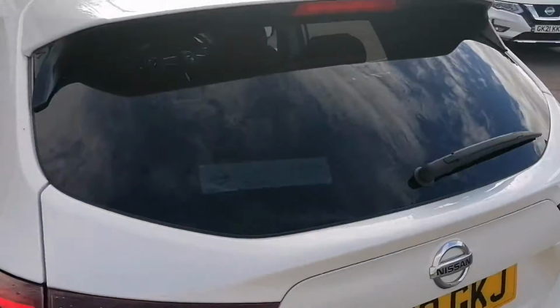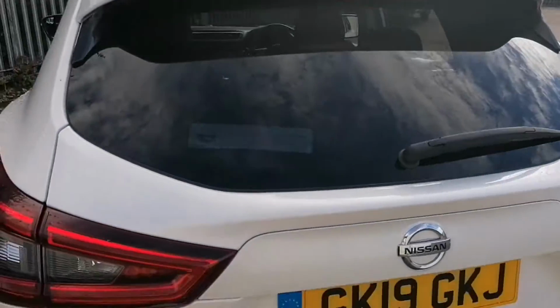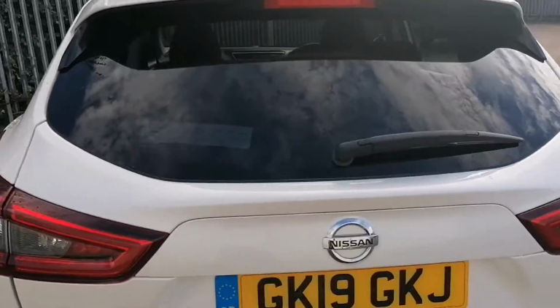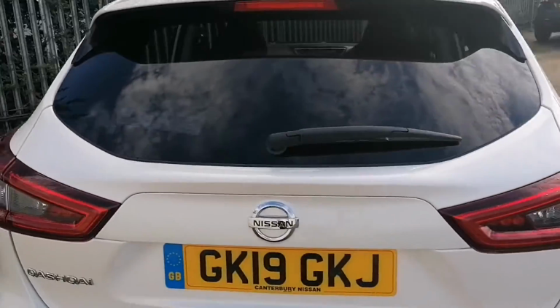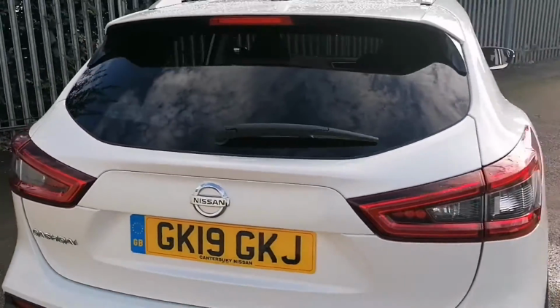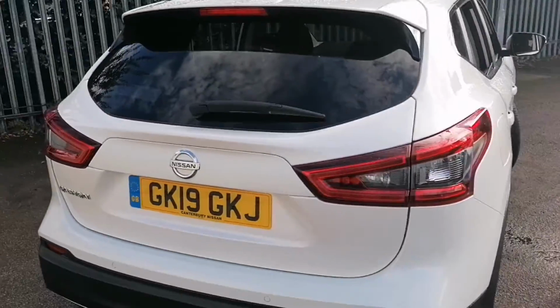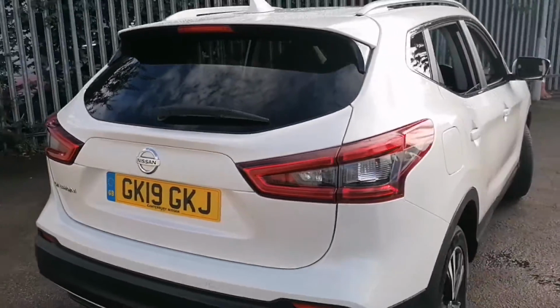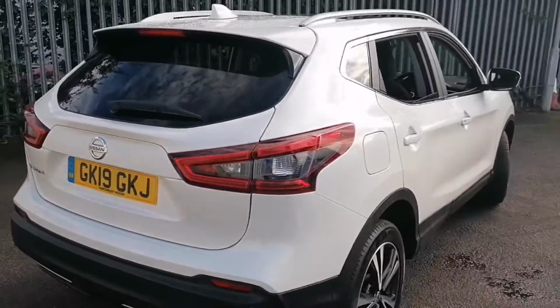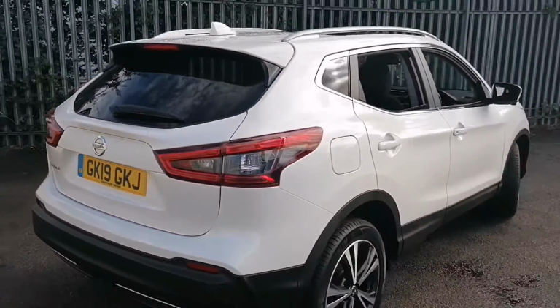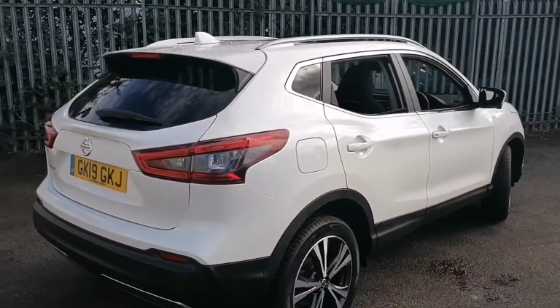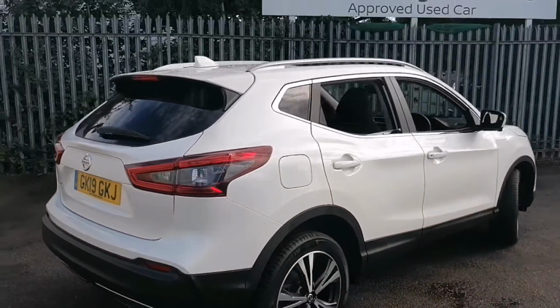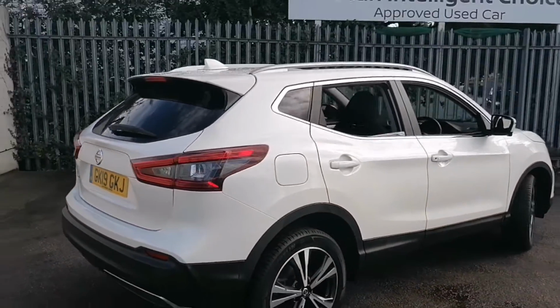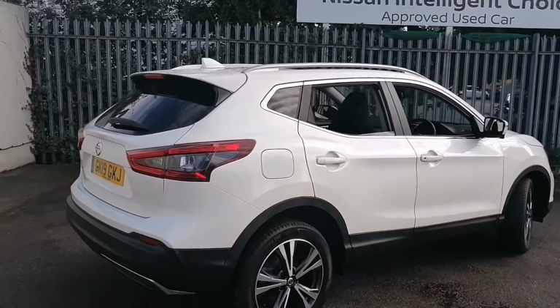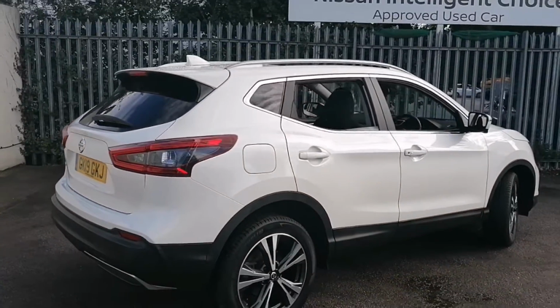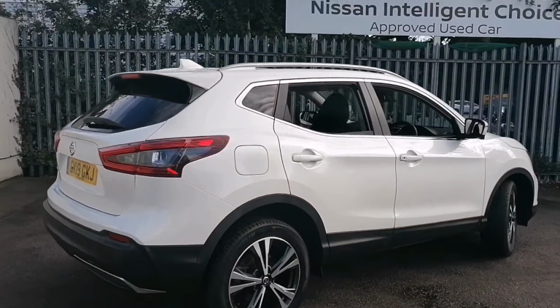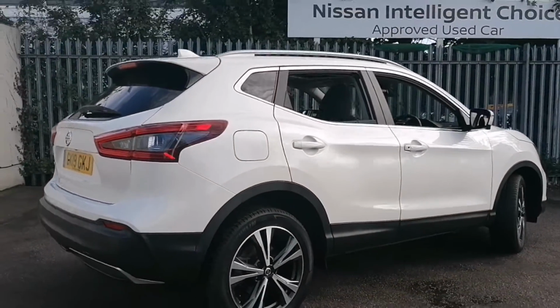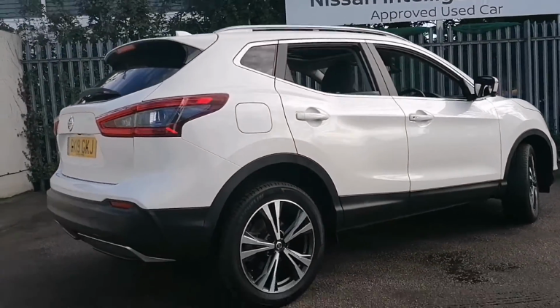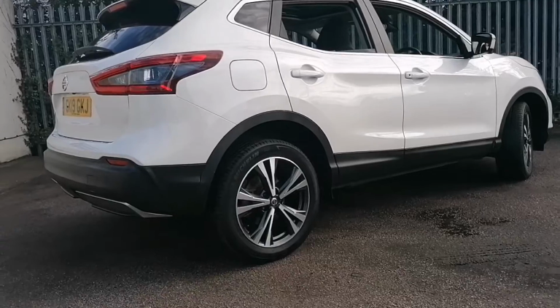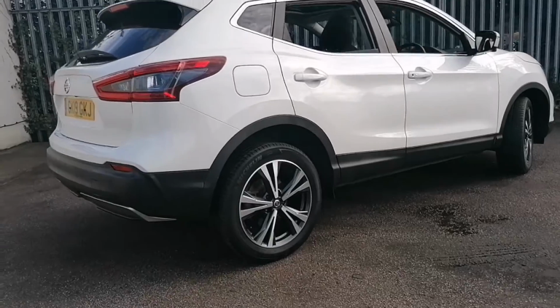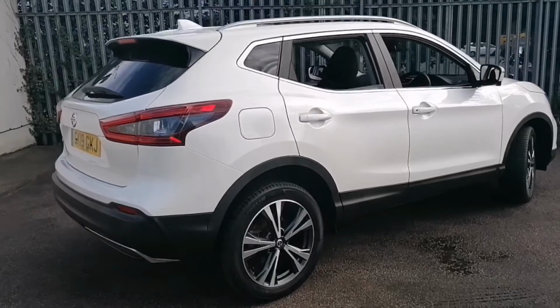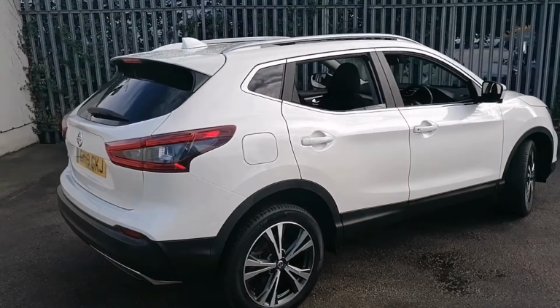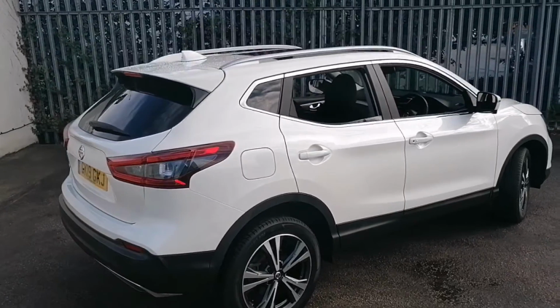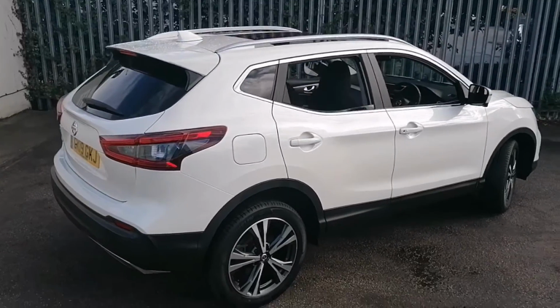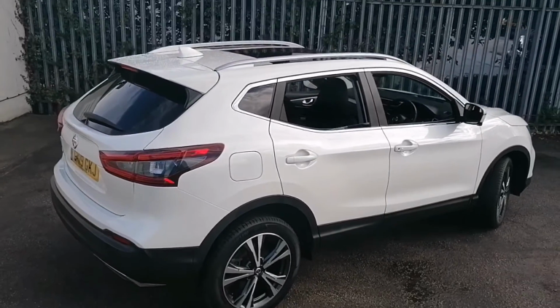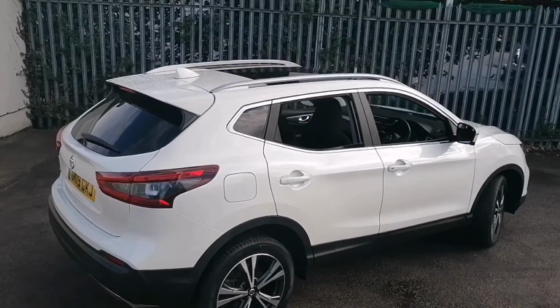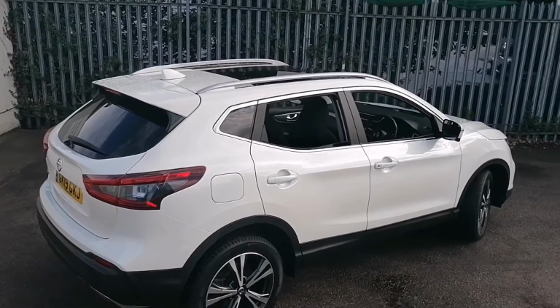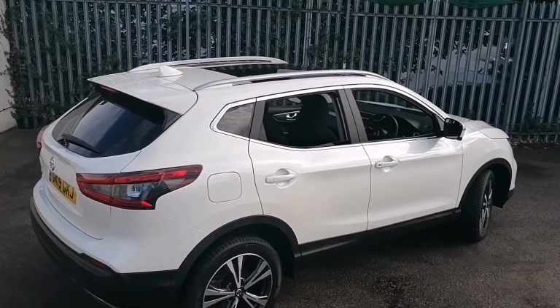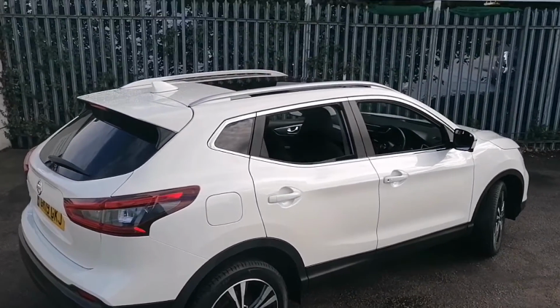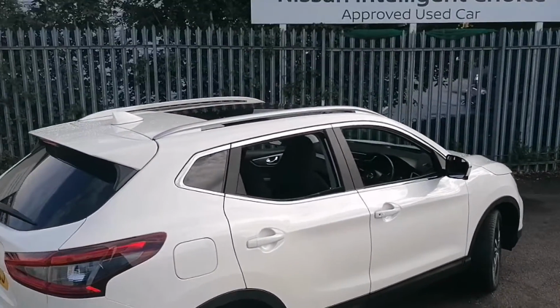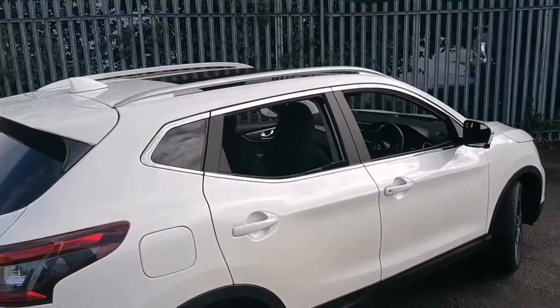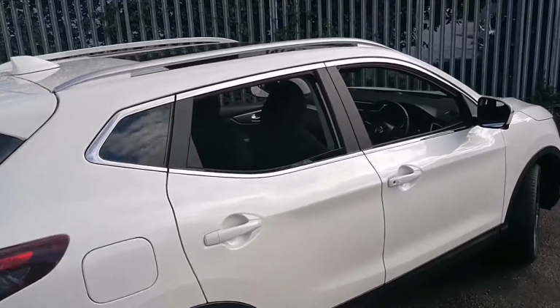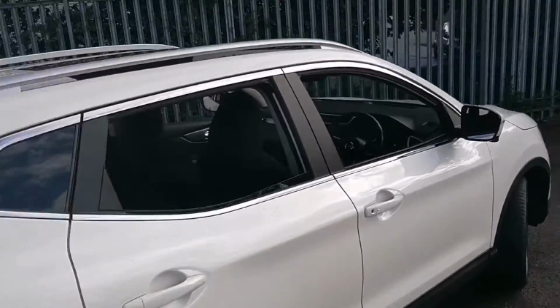Now round to the driver side of the vehicle. Again you can see the overall condition of this vehicle is indeed very good for age and mileage. Now take a look inside the front of the car.